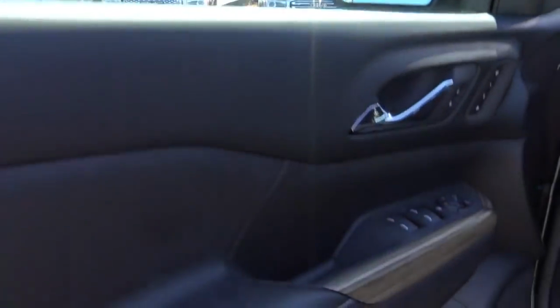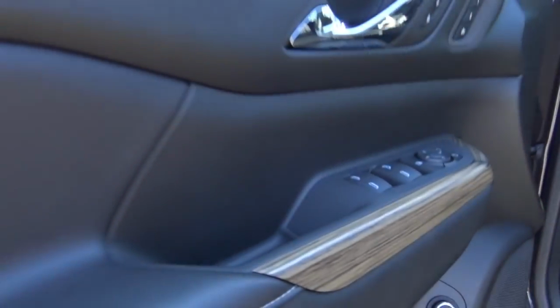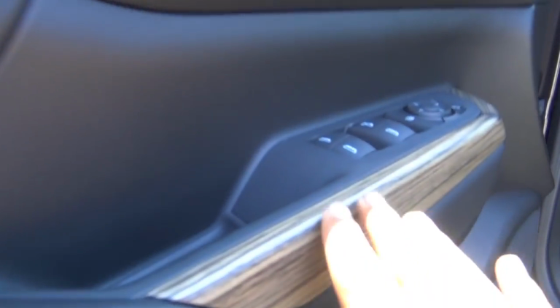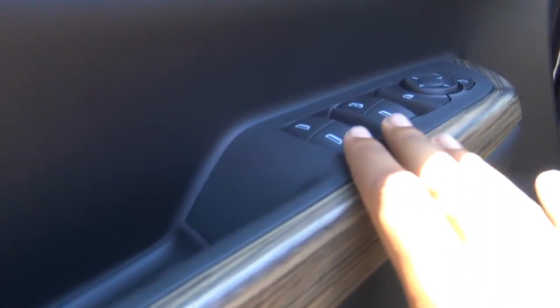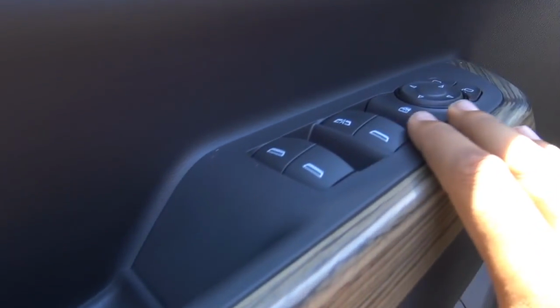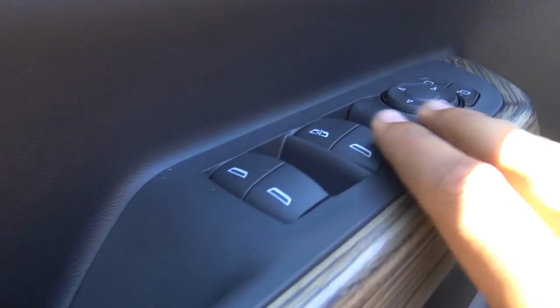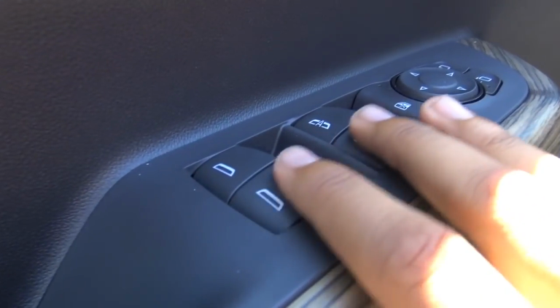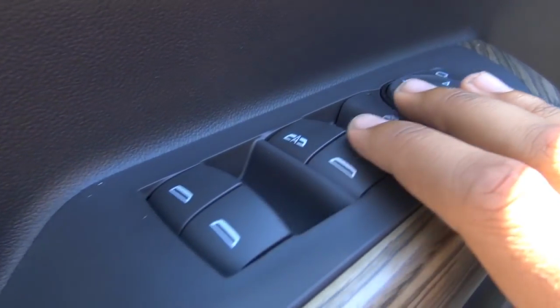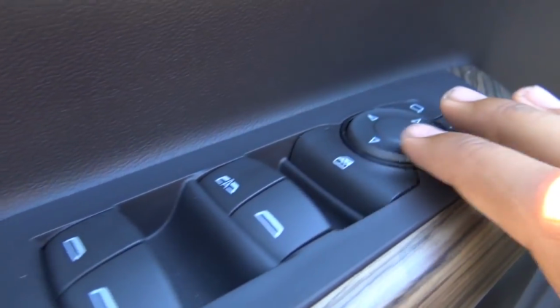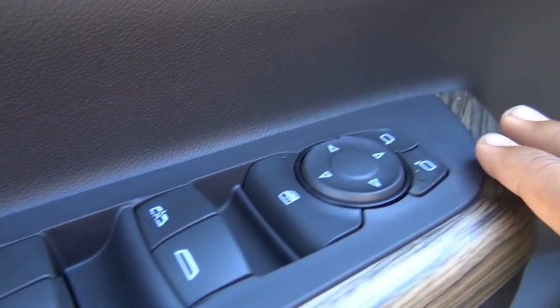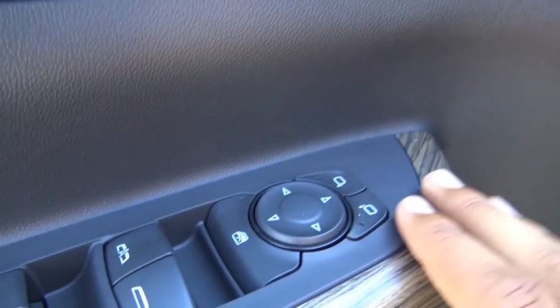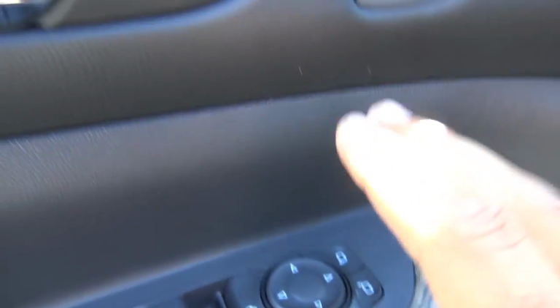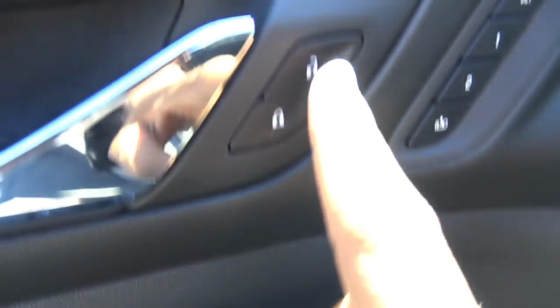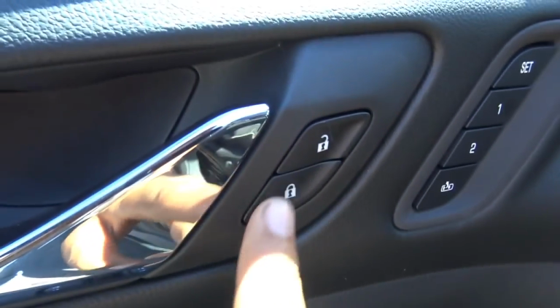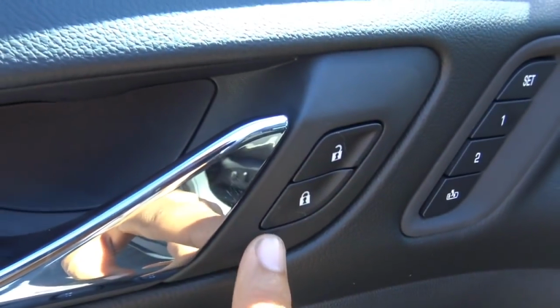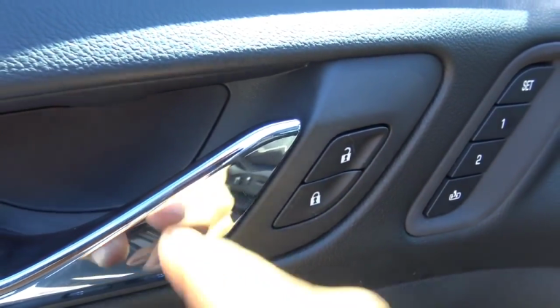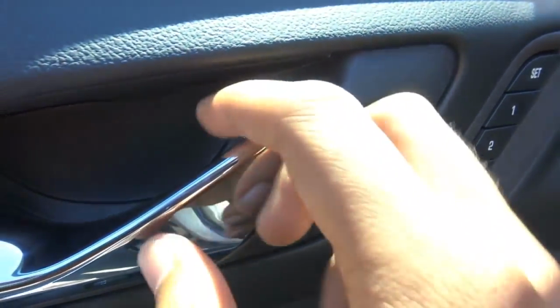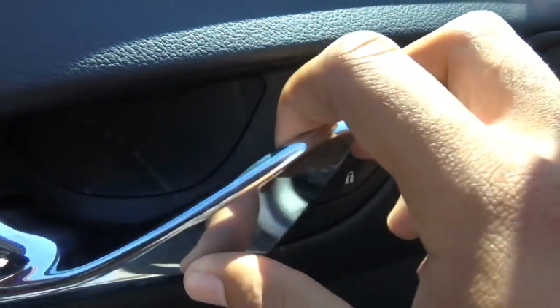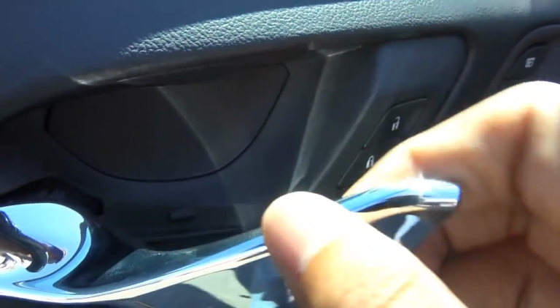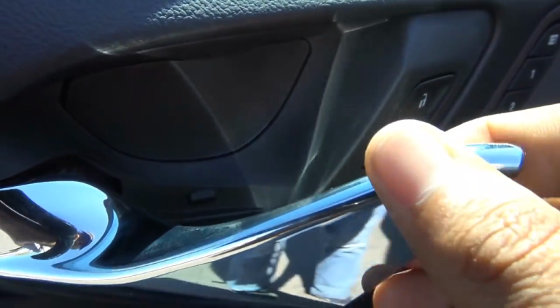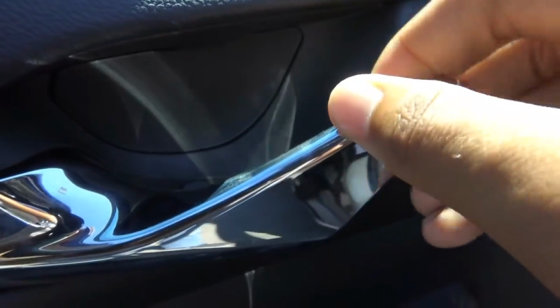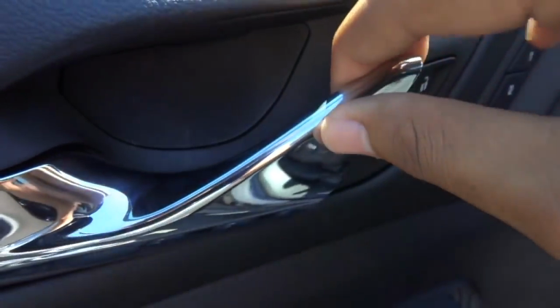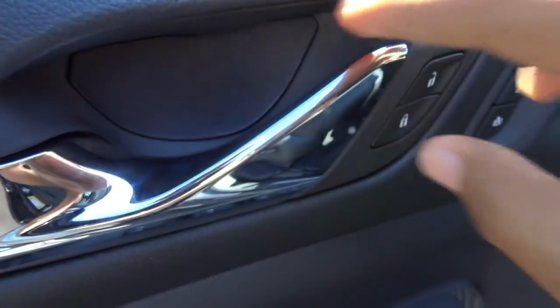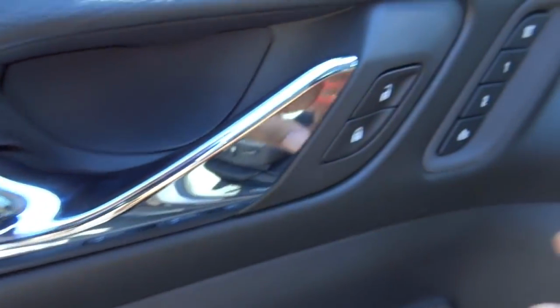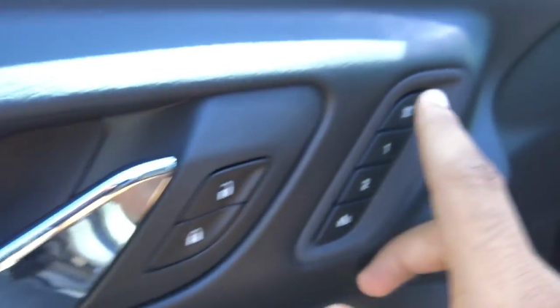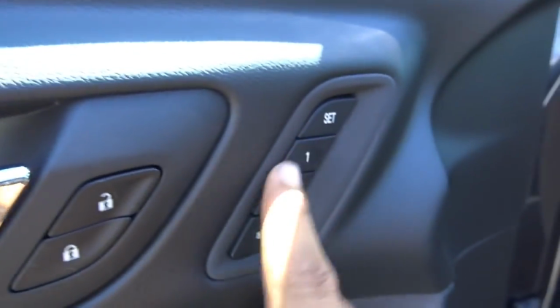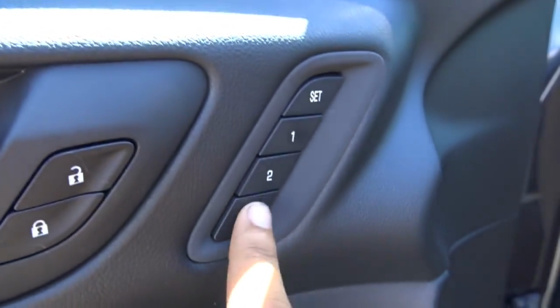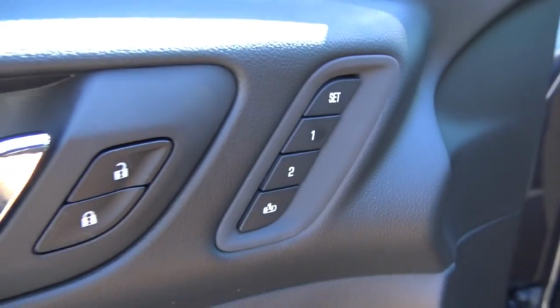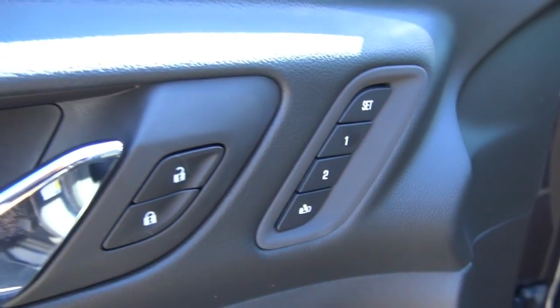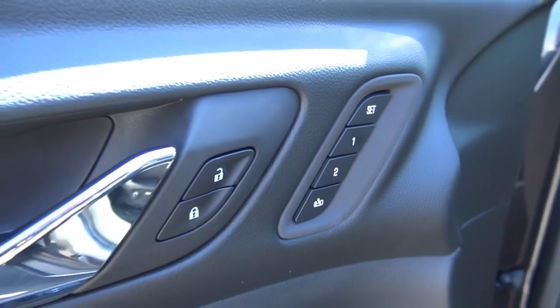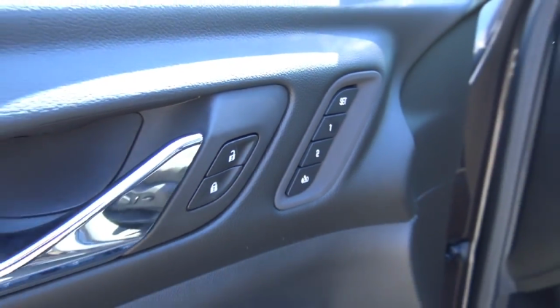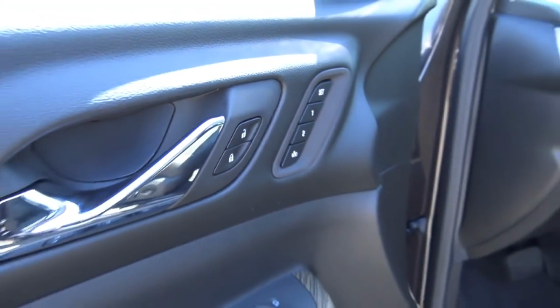Full power accessories of course — power windows, mirrors, and door locks located right here, along with the chrome interior door handle, as well as memory seat settings for two people.